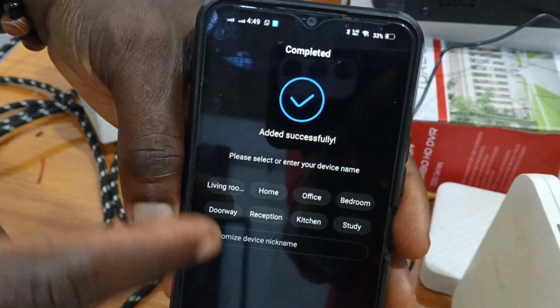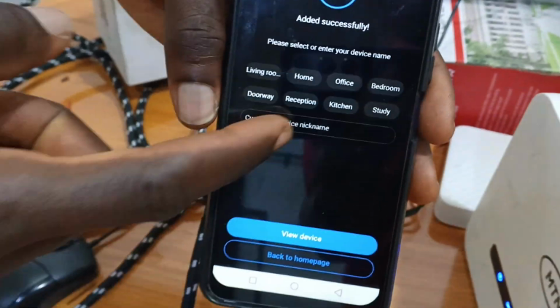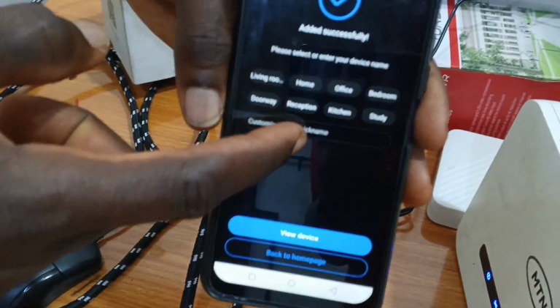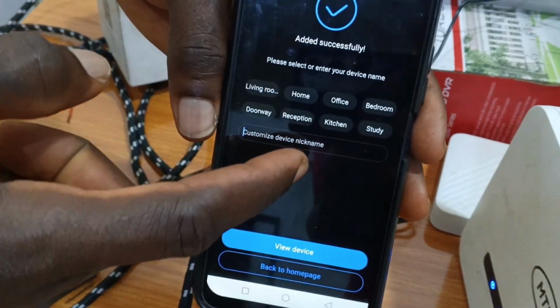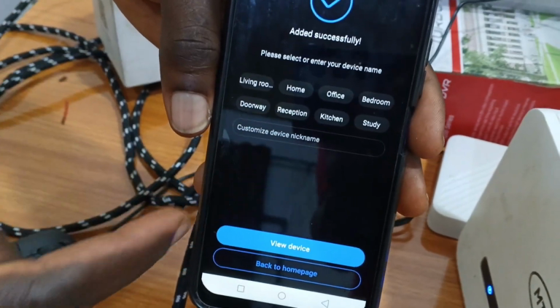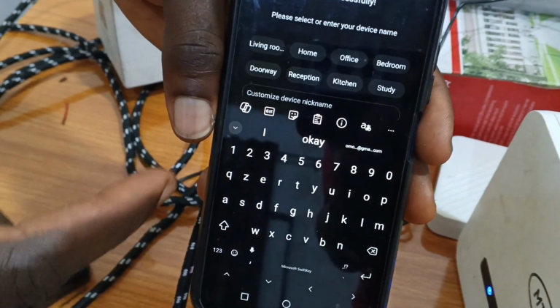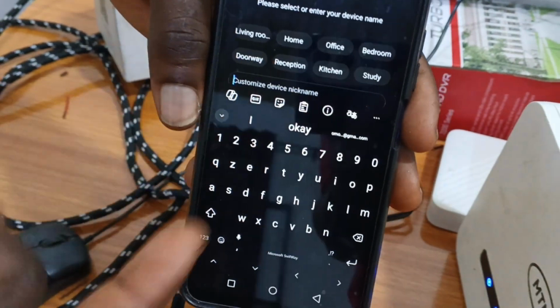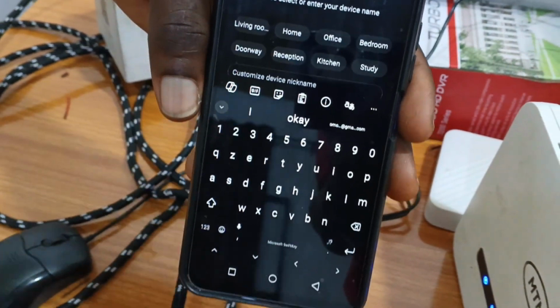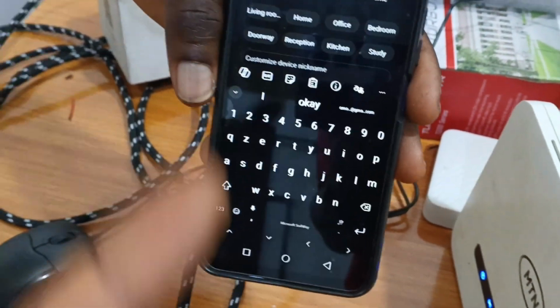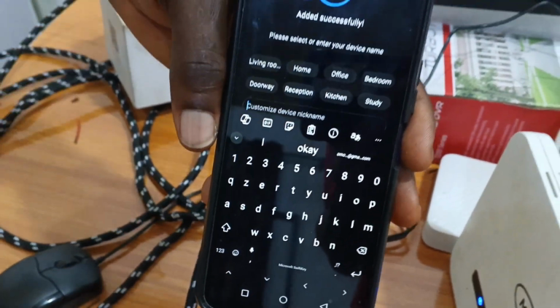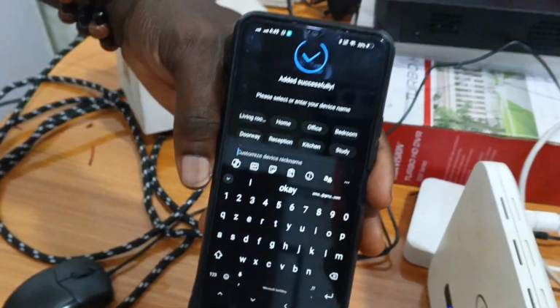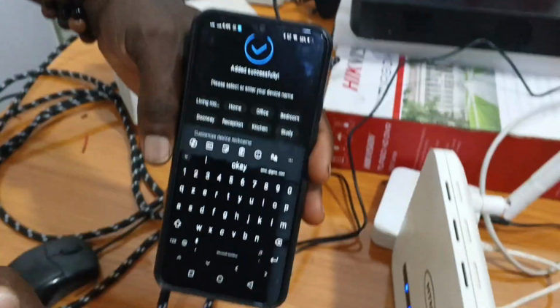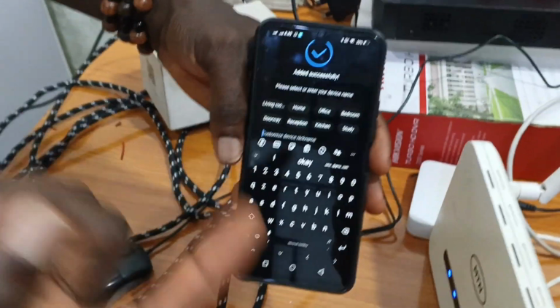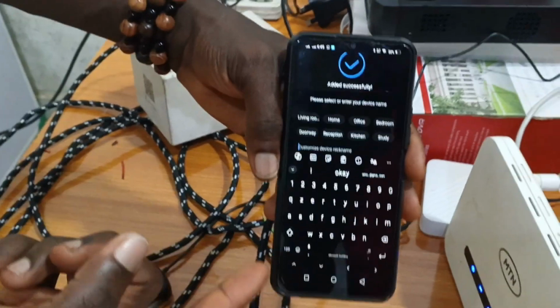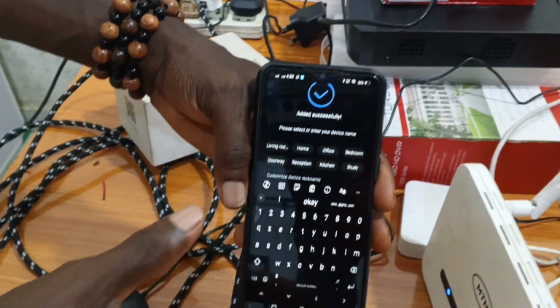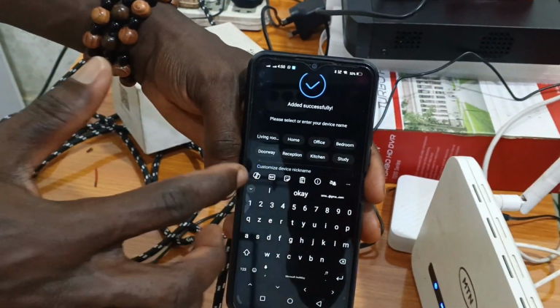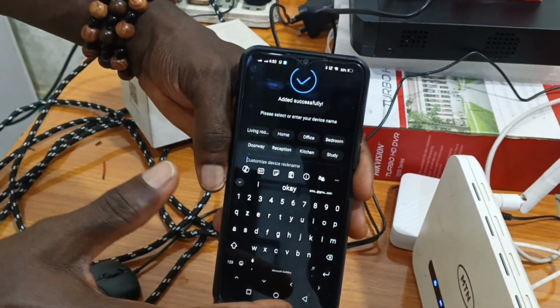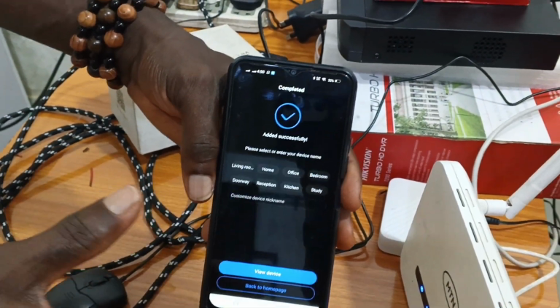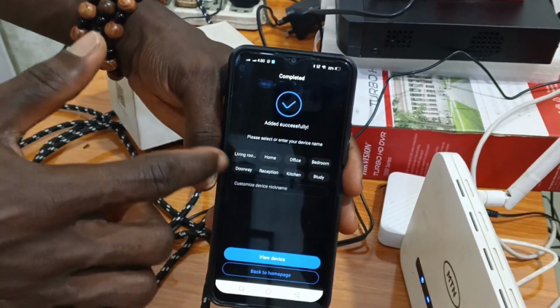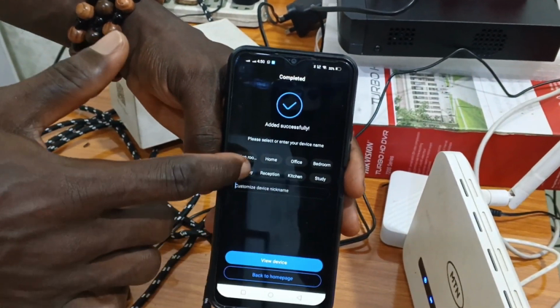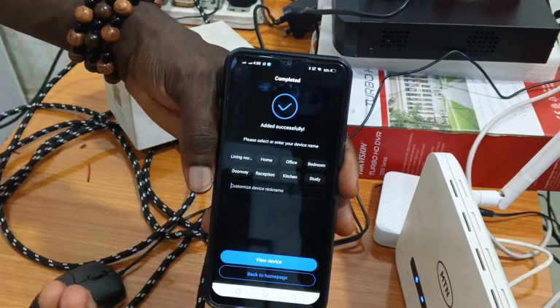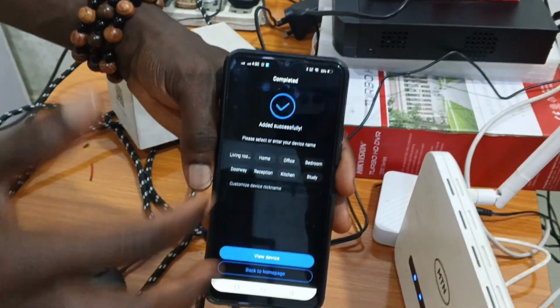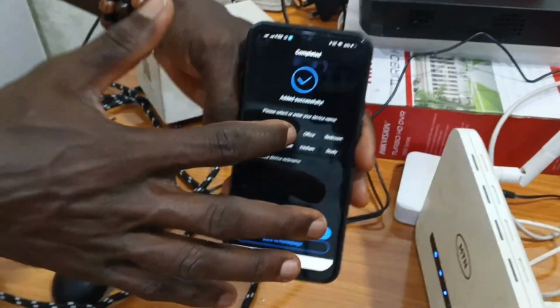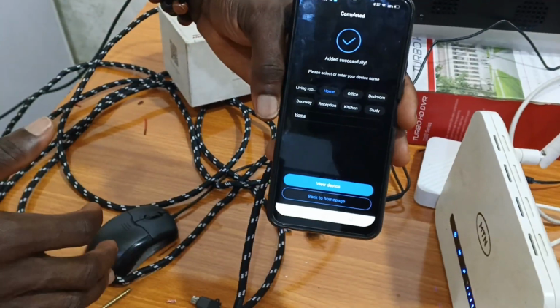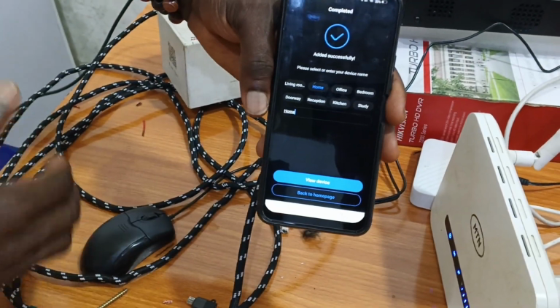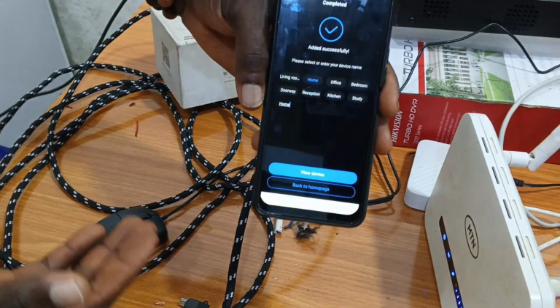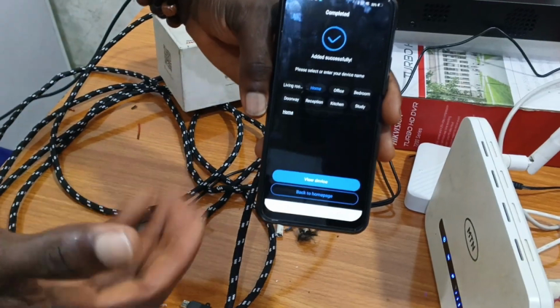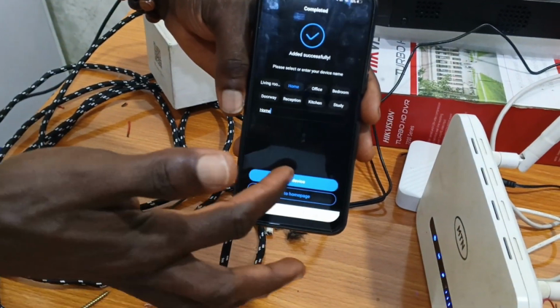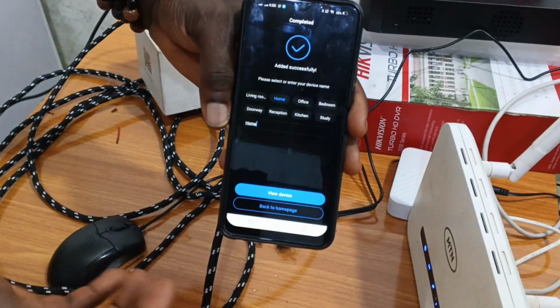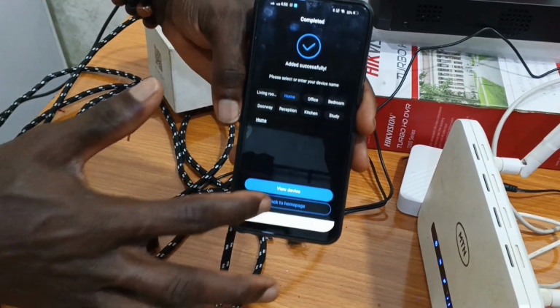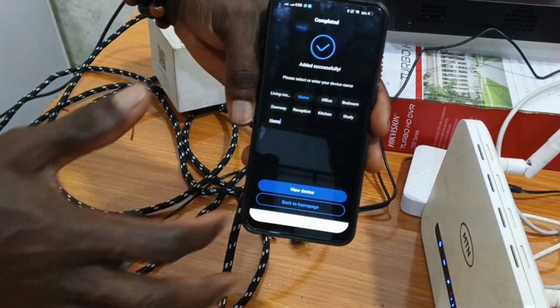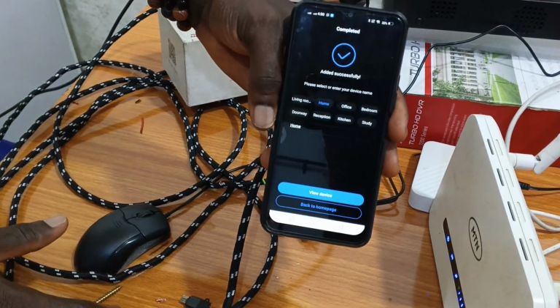Once this interface comes up, you can customize the device nickname — name it 'Teaching', 'Office', or wherever it's installed. For now, let's click on 'Home' since it's inside a room. If you don't want to select anything, just click on 'View Device'.